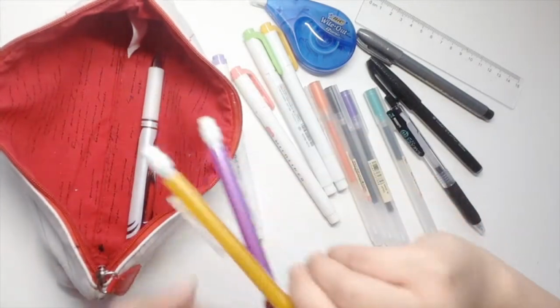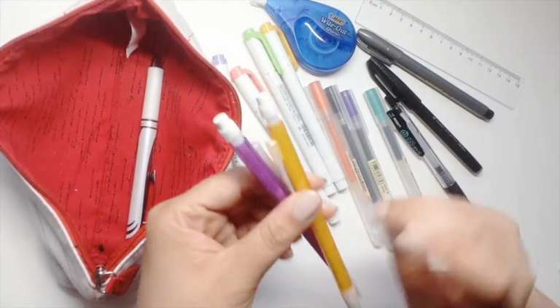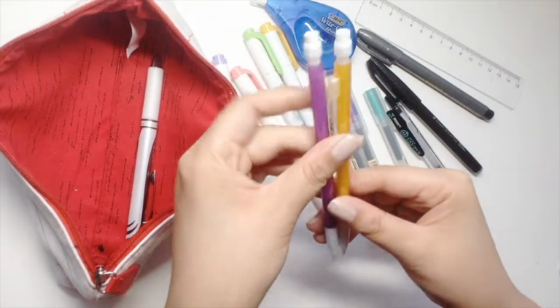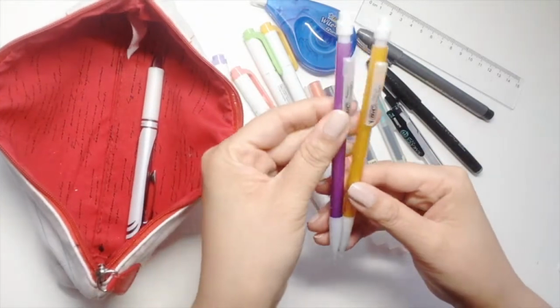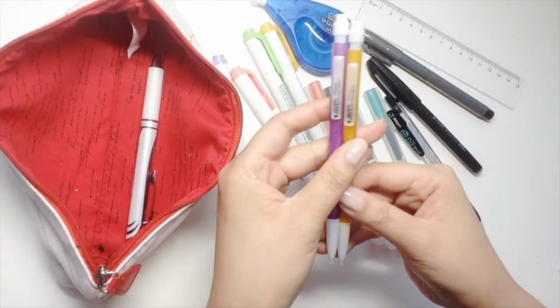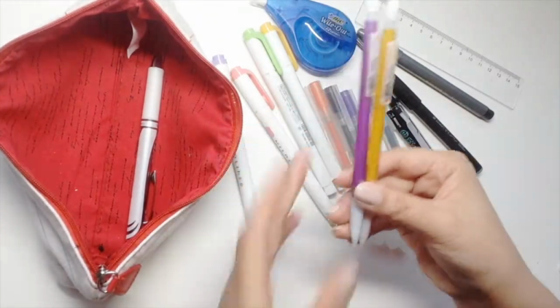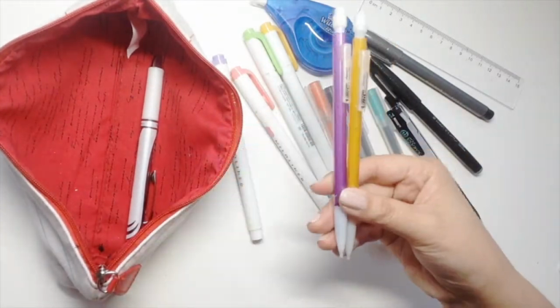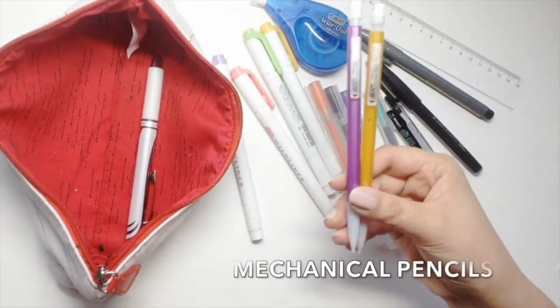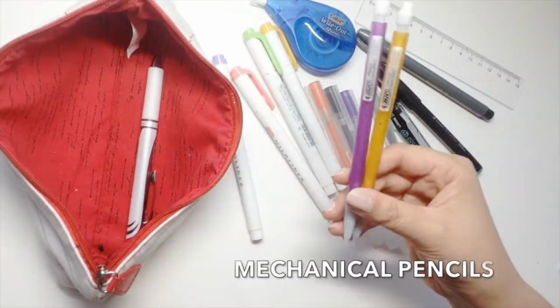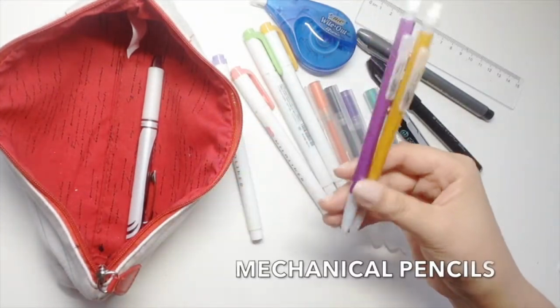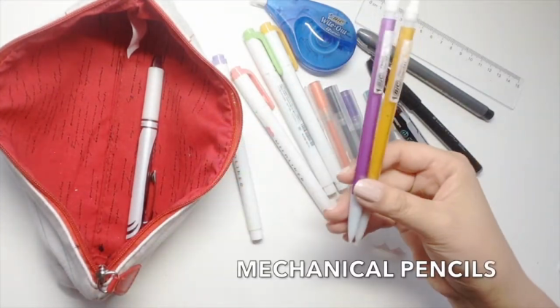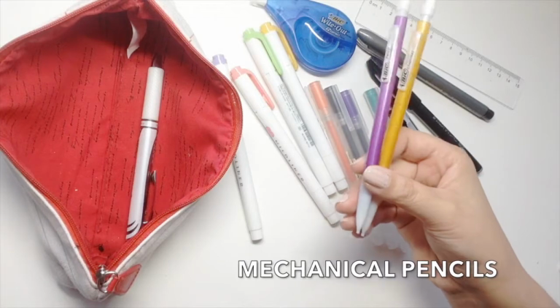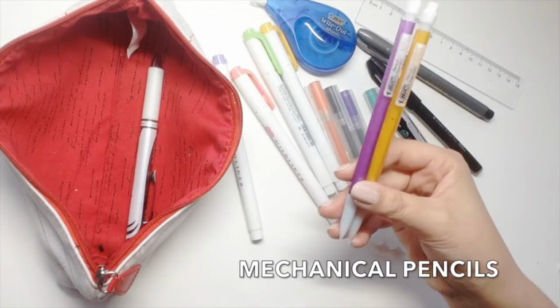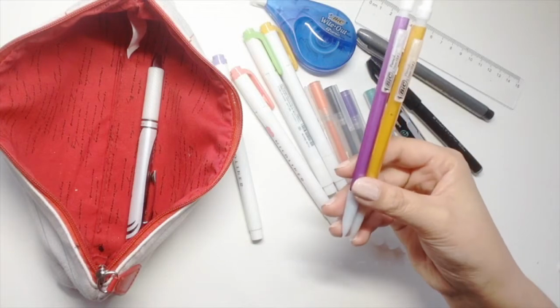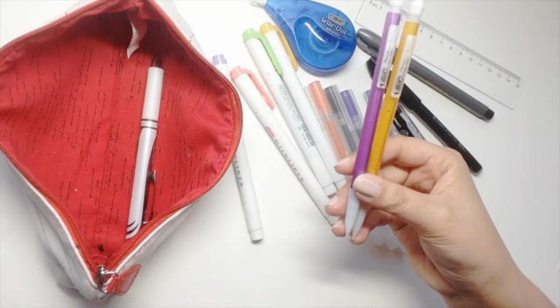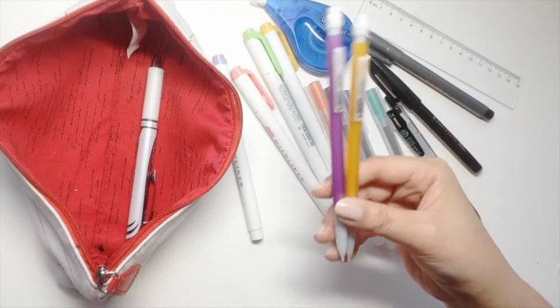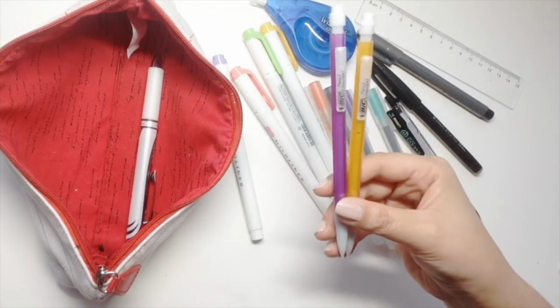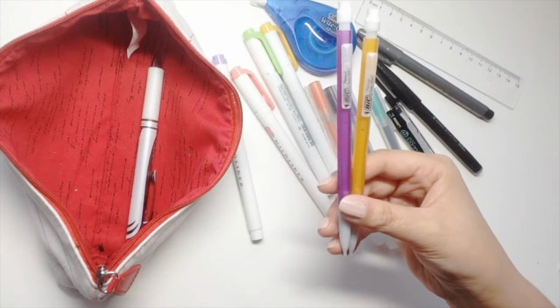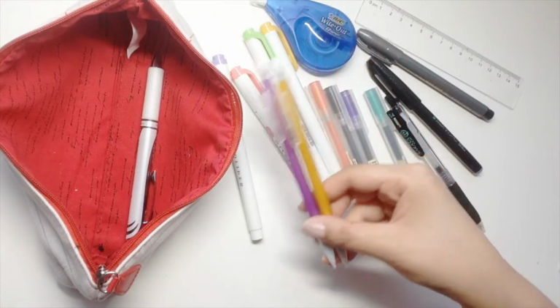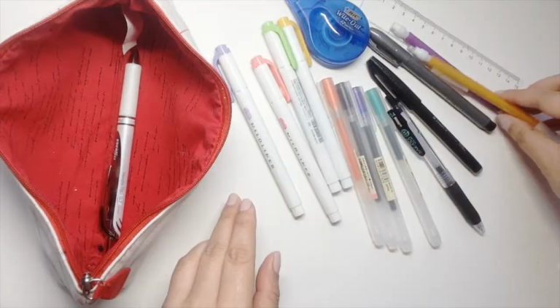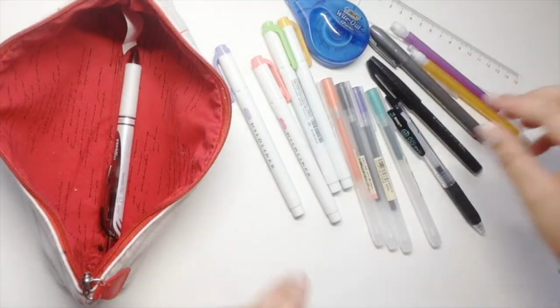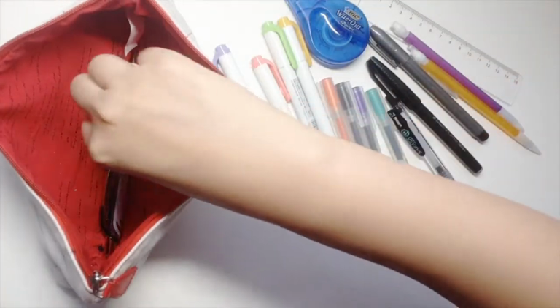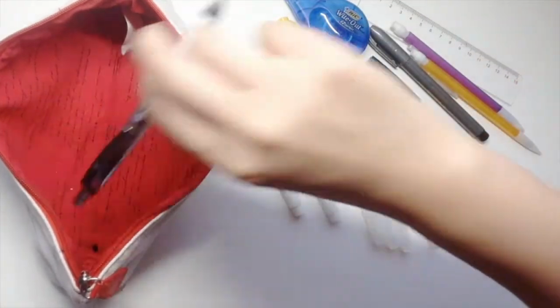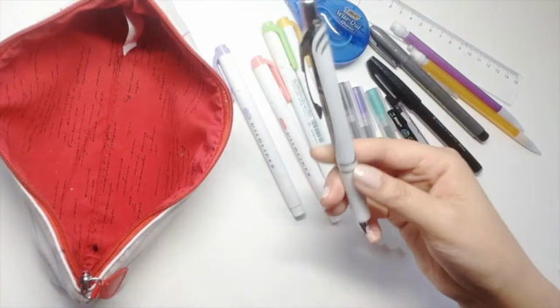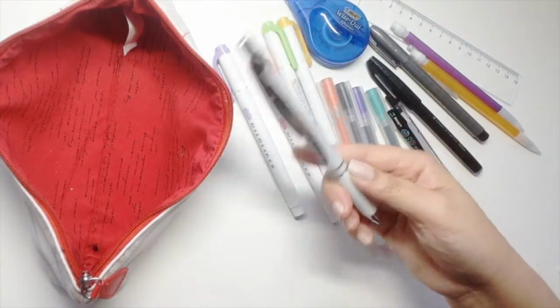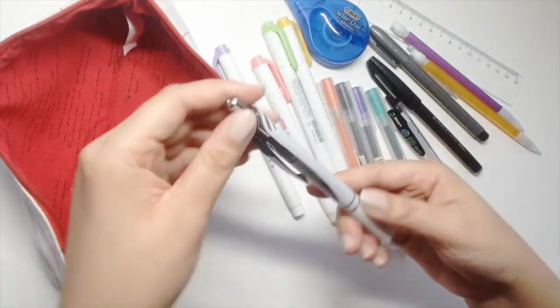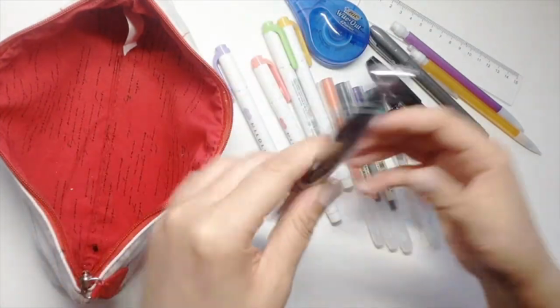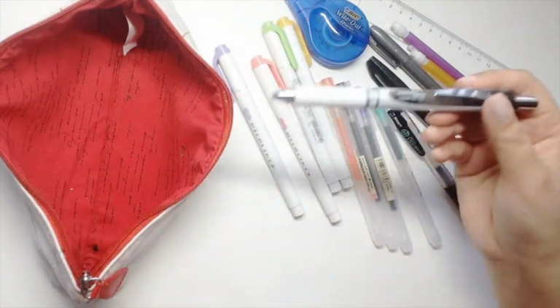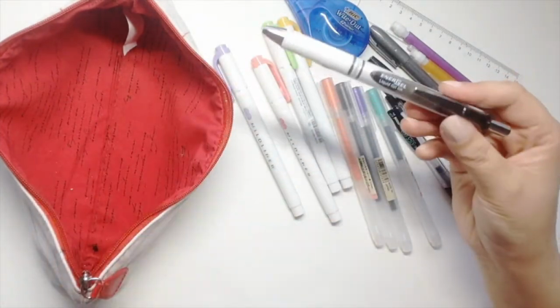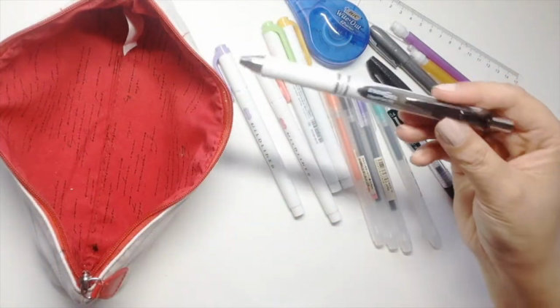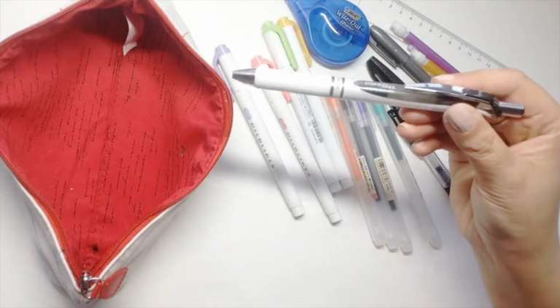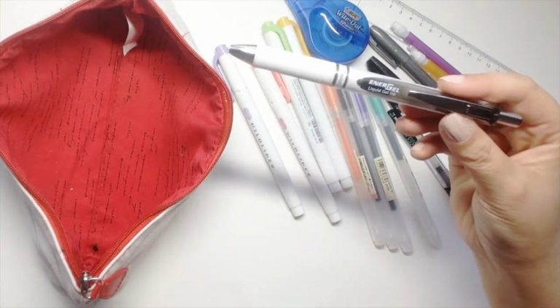Then I have two mechanical pencils, which are for exams and lab worksheets.